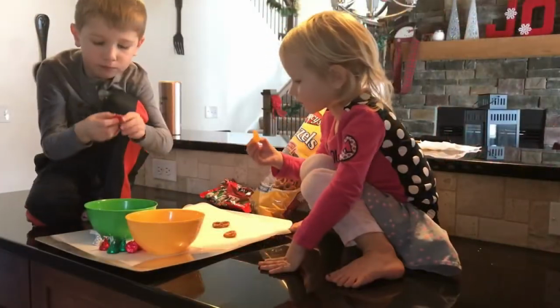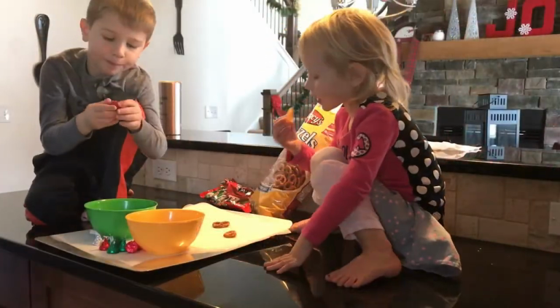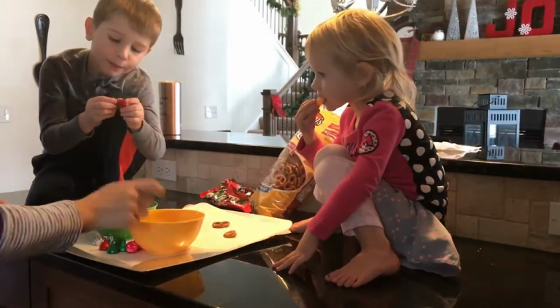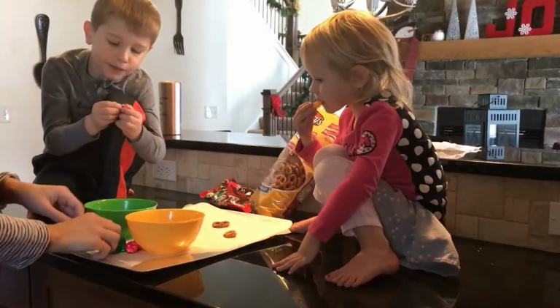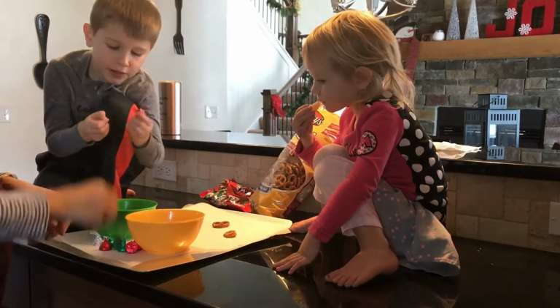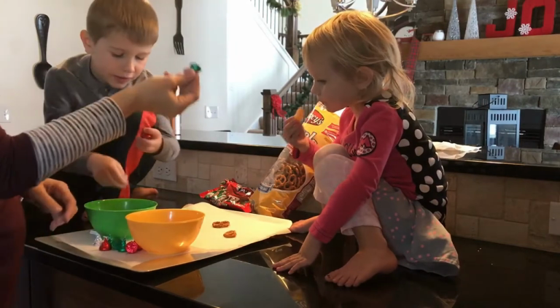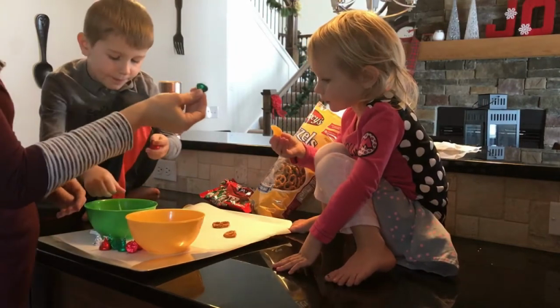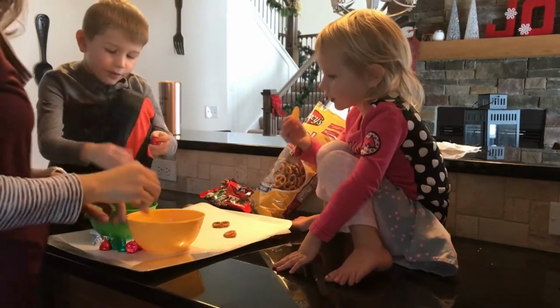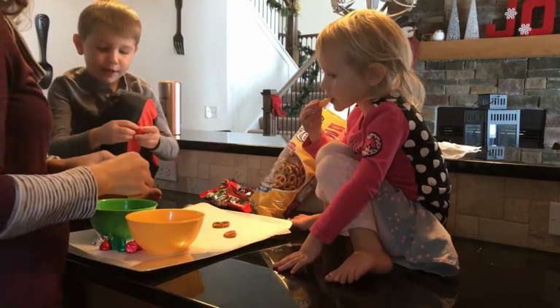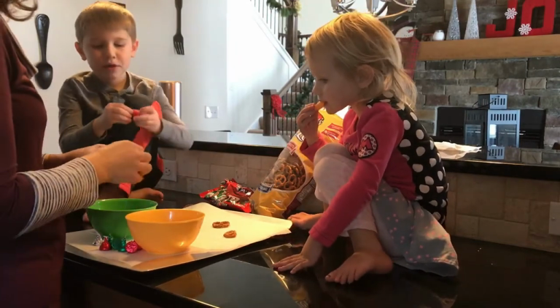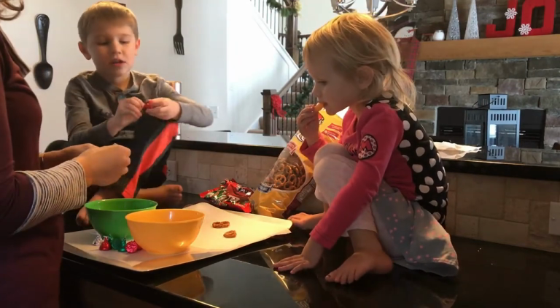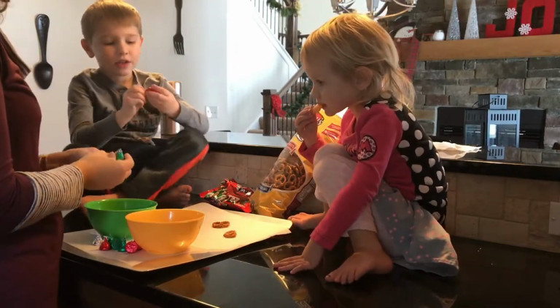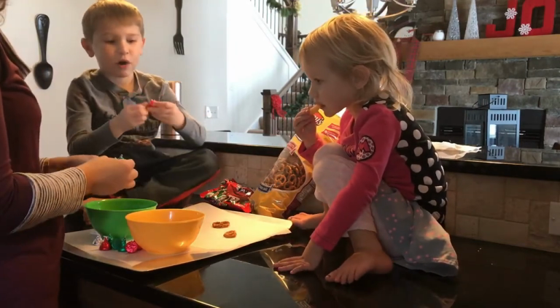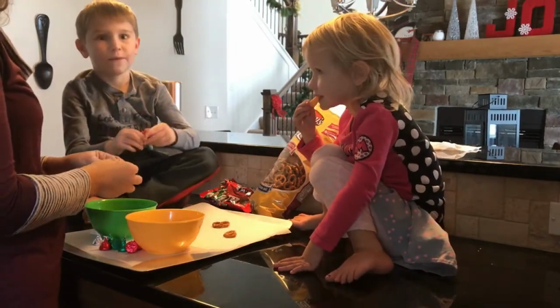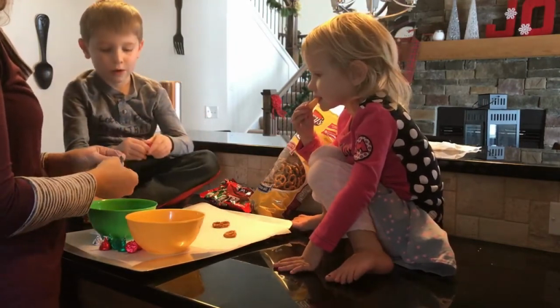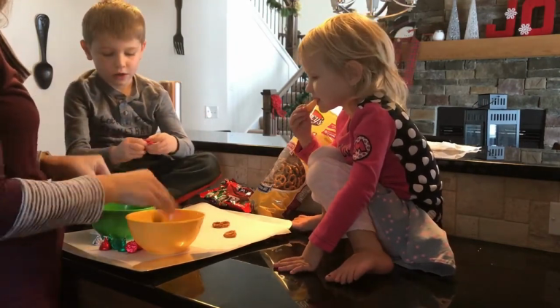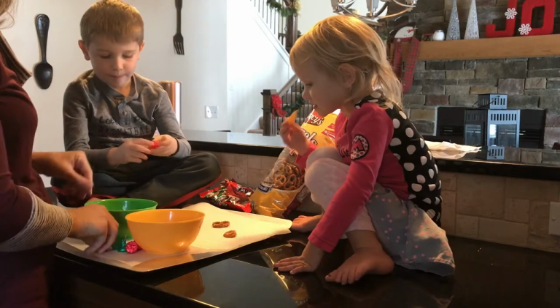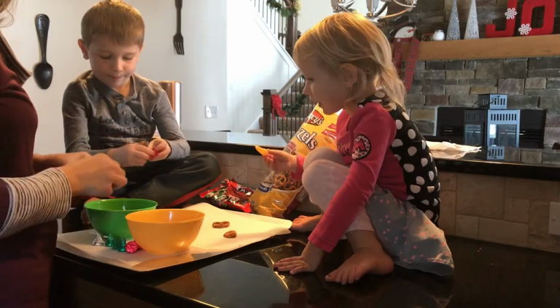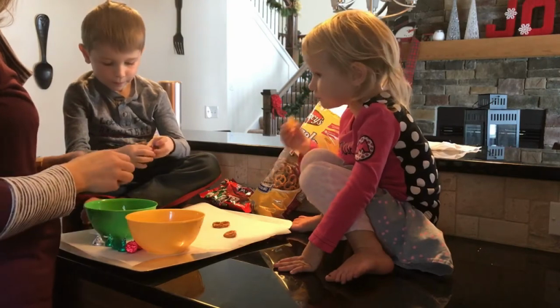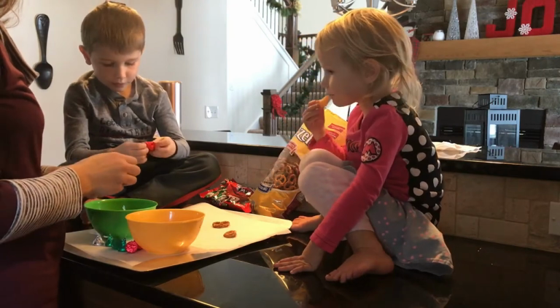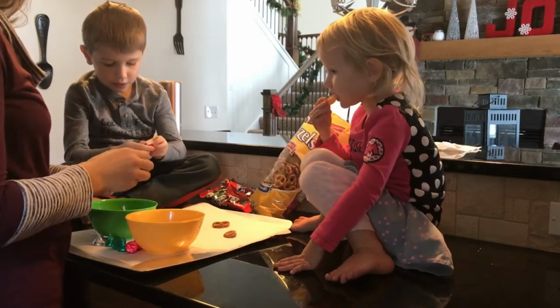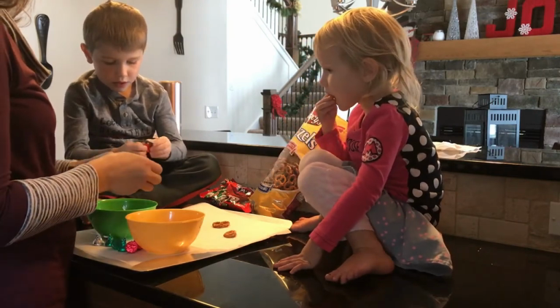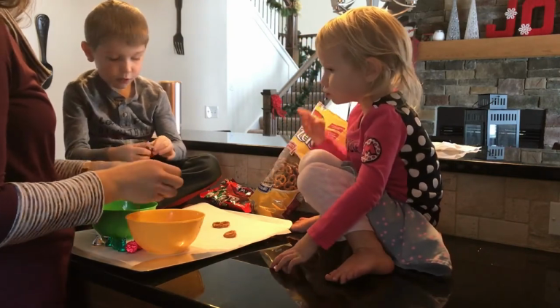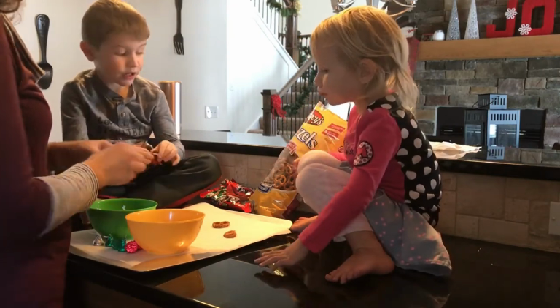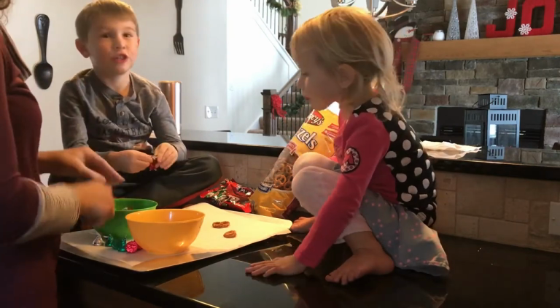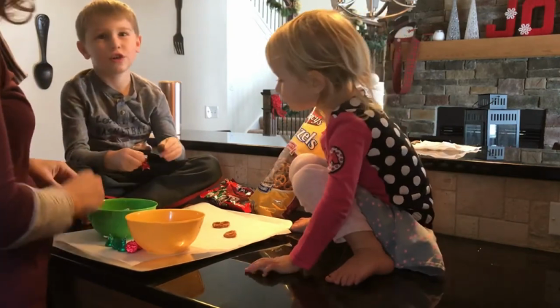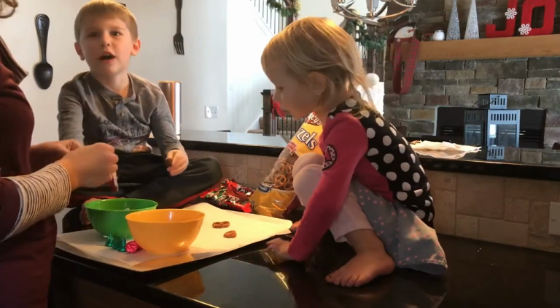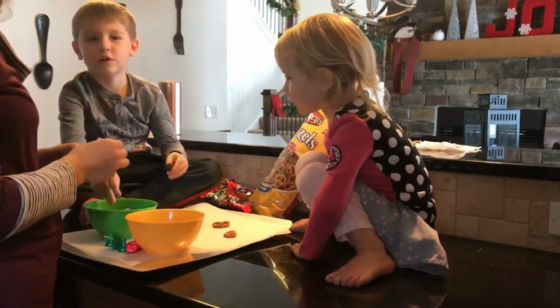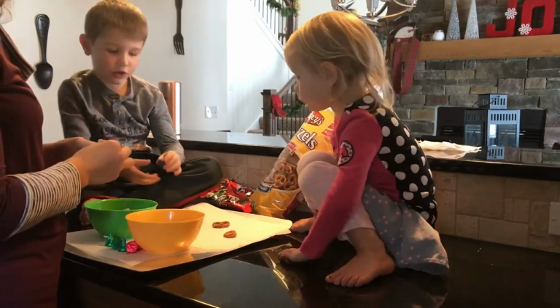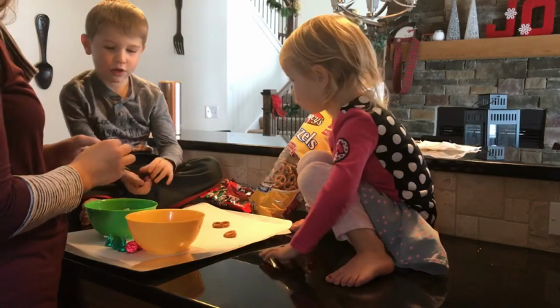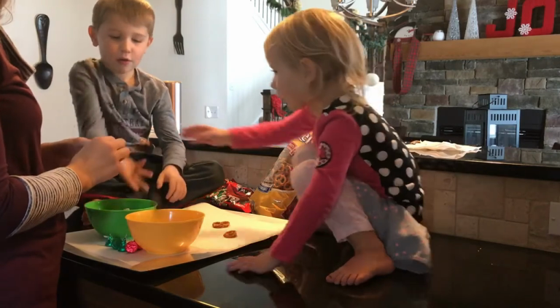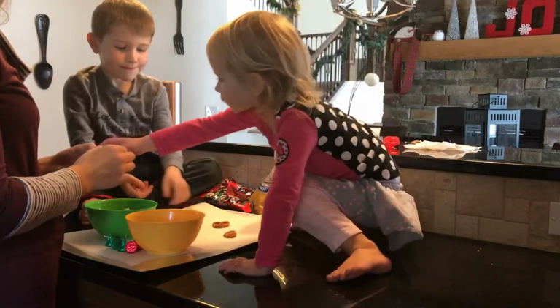The Hershey Kisses first, and we'll melt them in the oven, and then you guys will push the M&Ms in. Let's get started. So we have to unwrap all the Hershey Kisses and we have to lay the pretzels out. These are a lot of hard work. They are a lot of hard work.